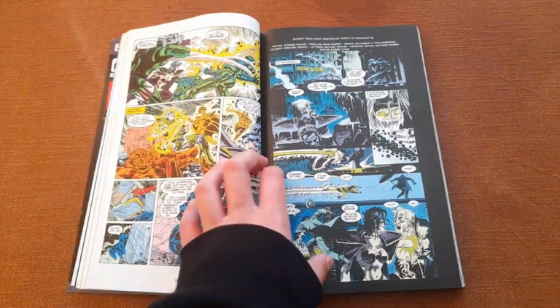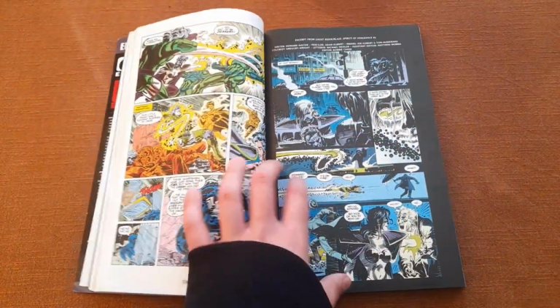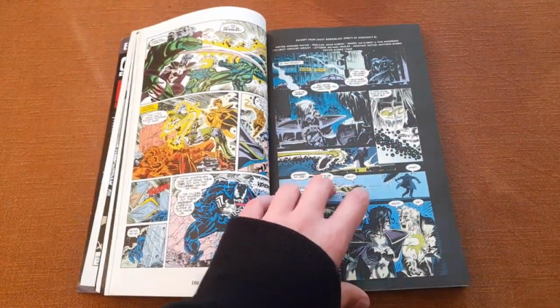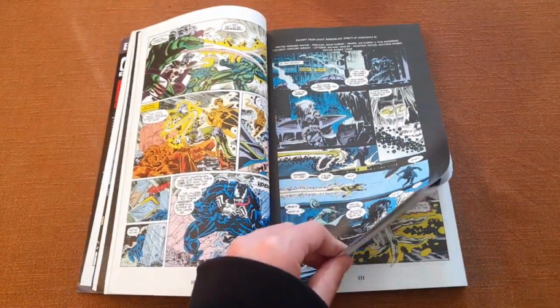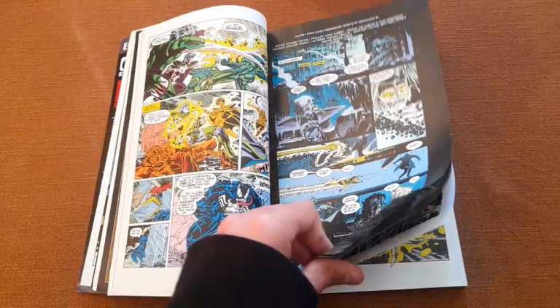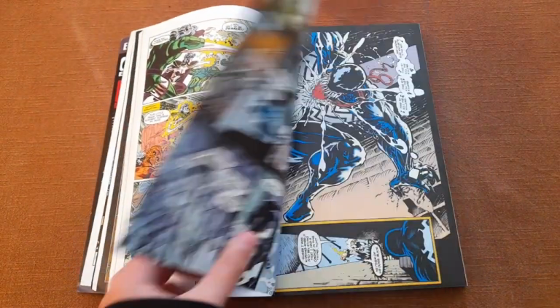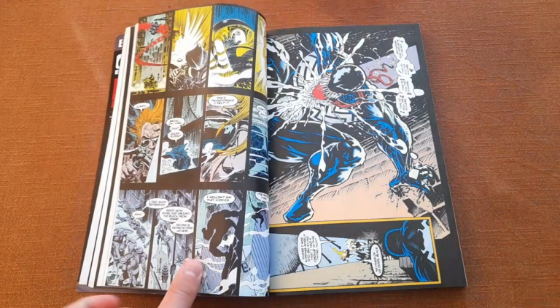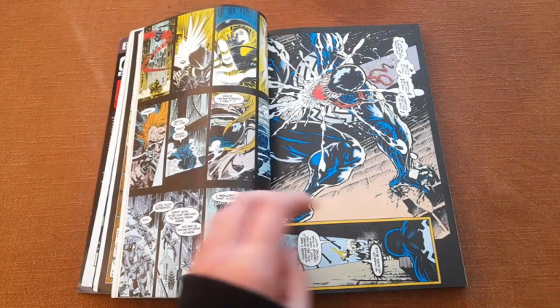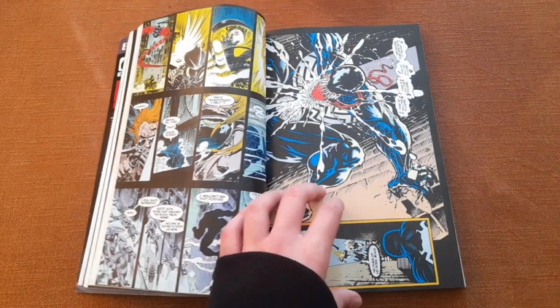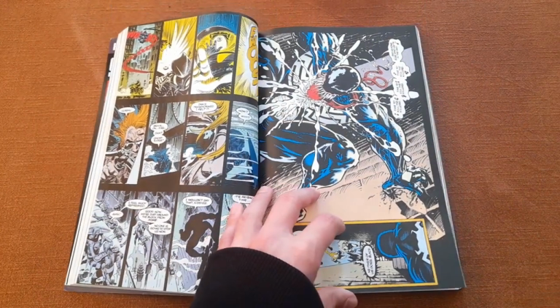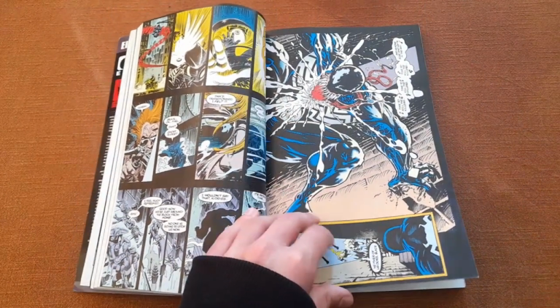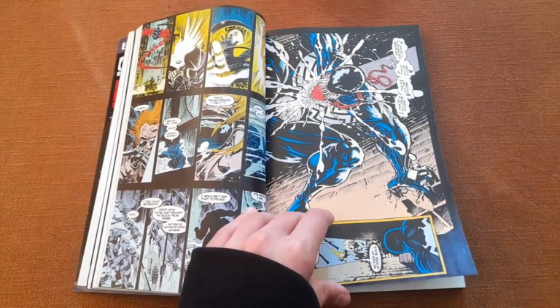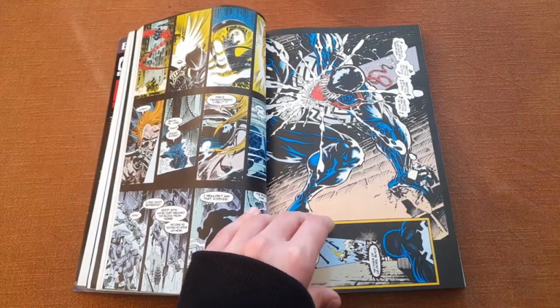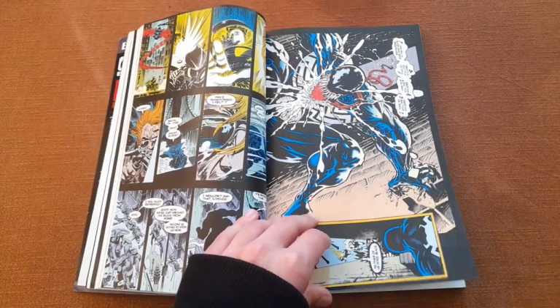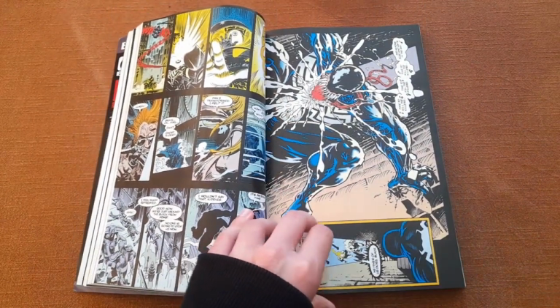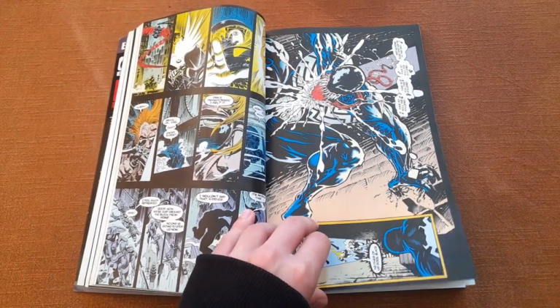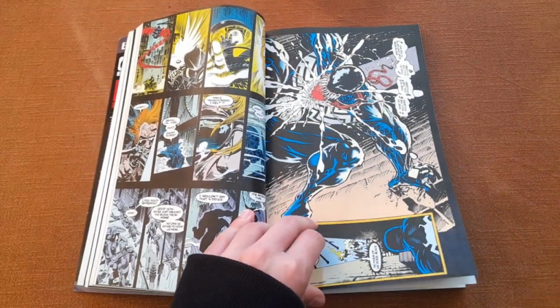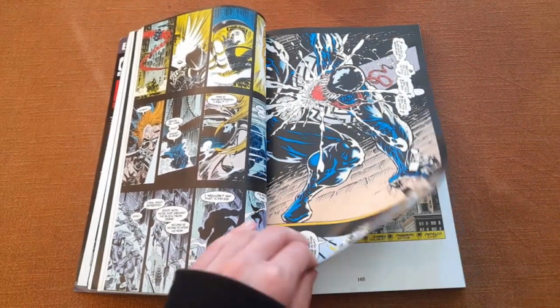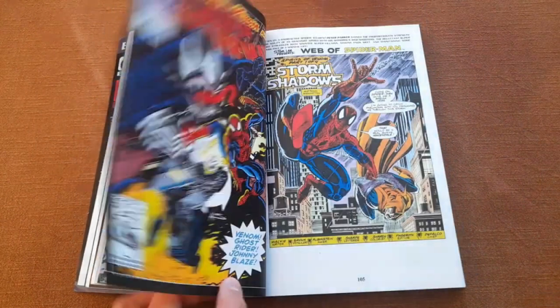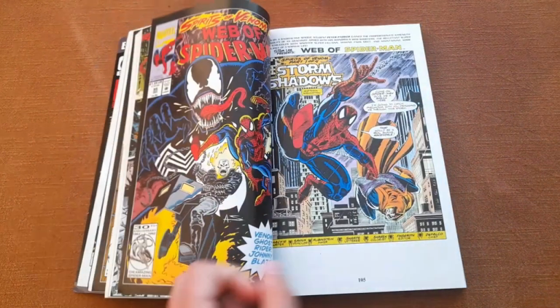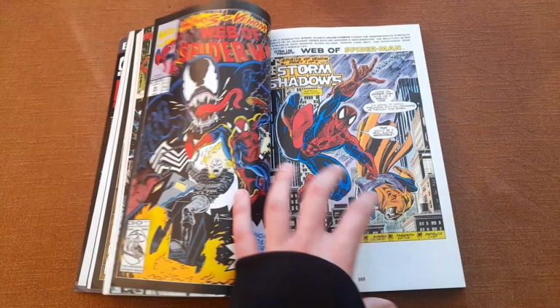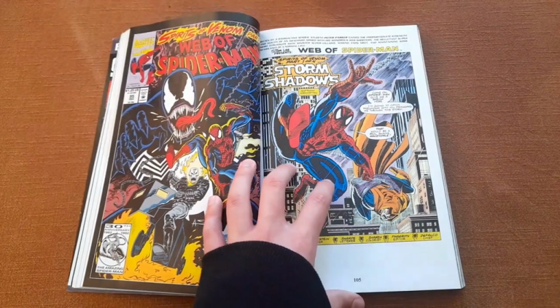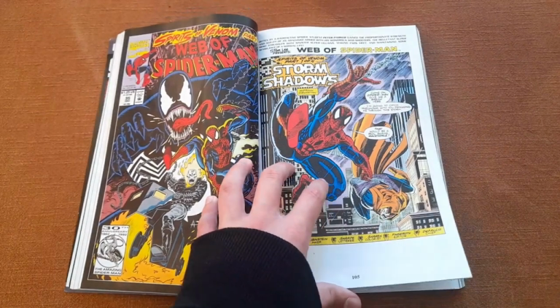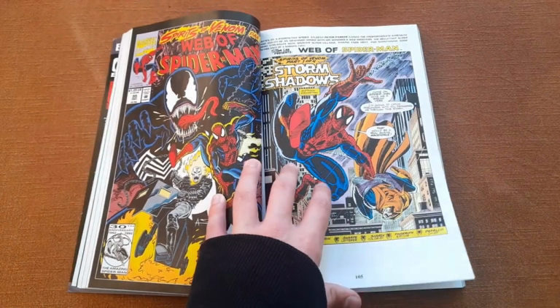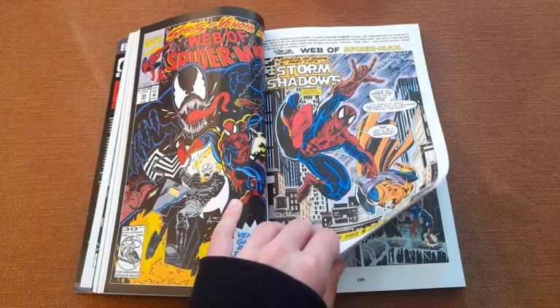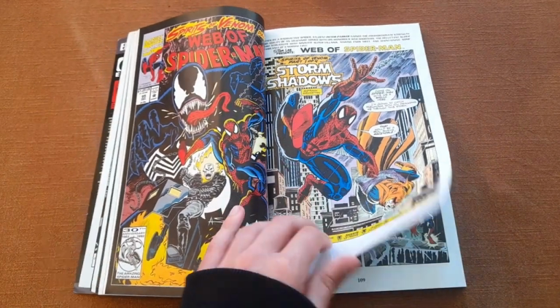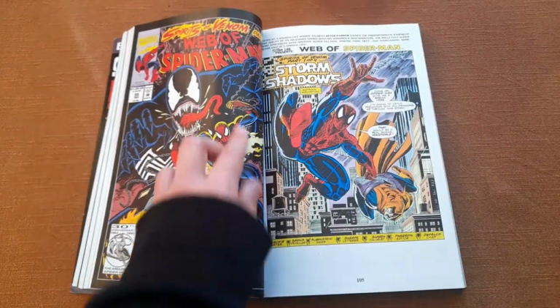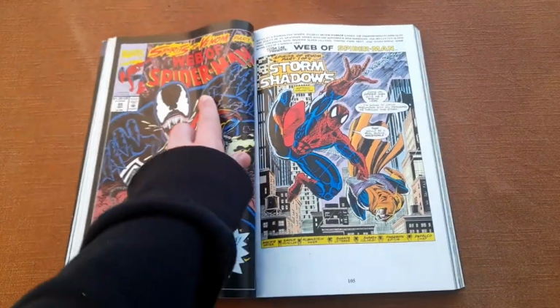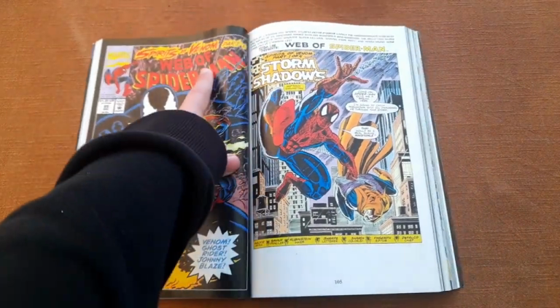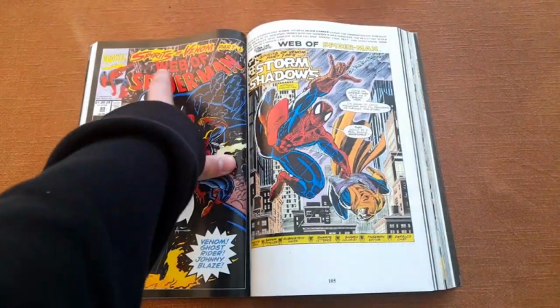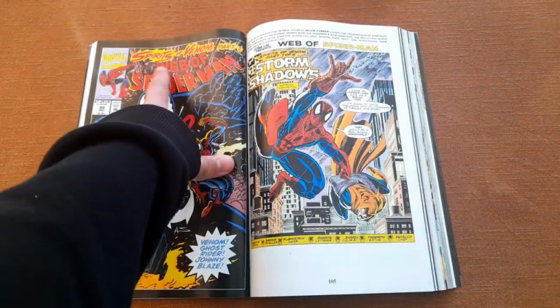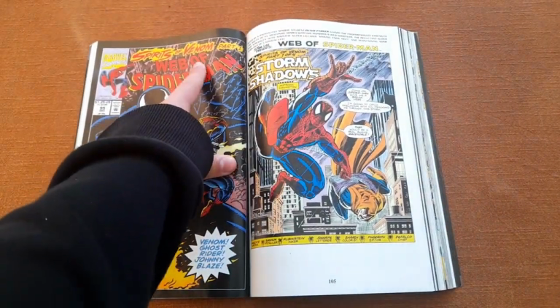In the next story, Spider-Man and Venom team up with Johnny Blaze and Ghost Rider in the story called Spirits of Venom.